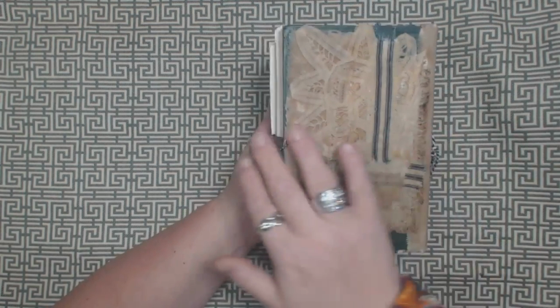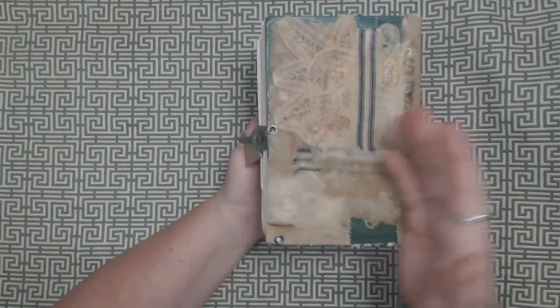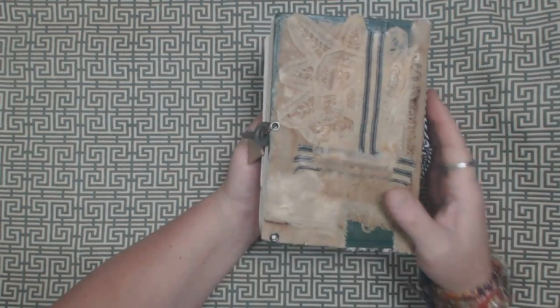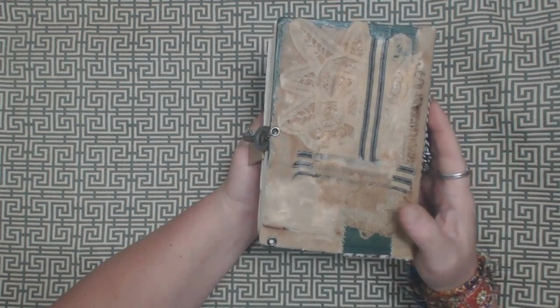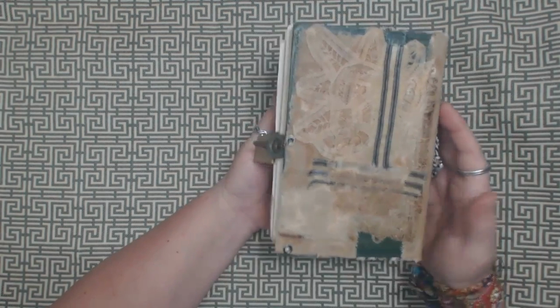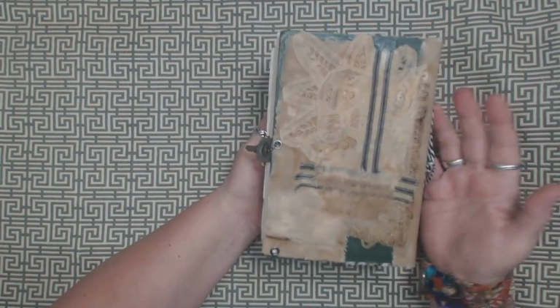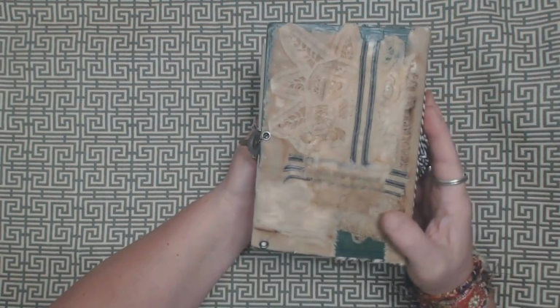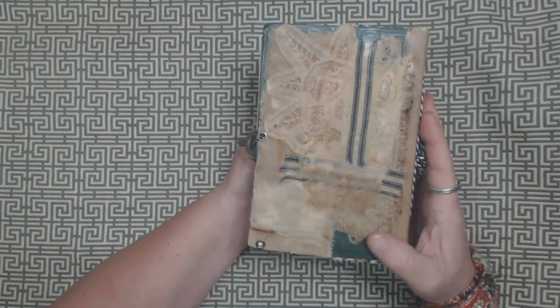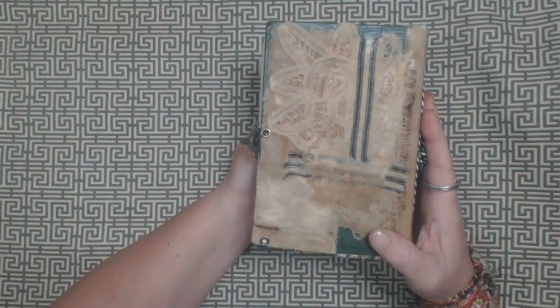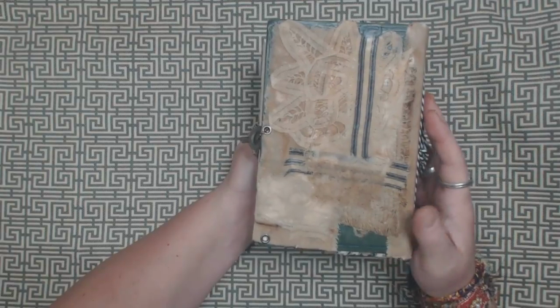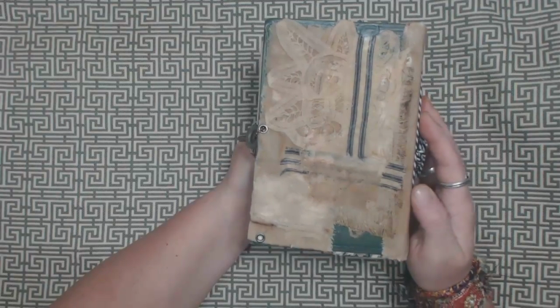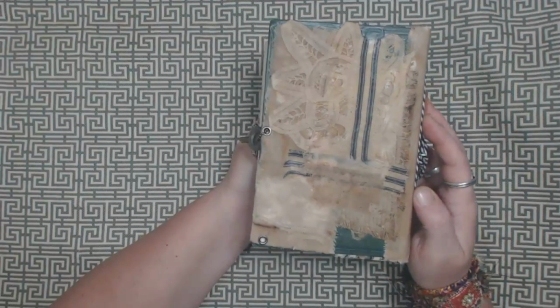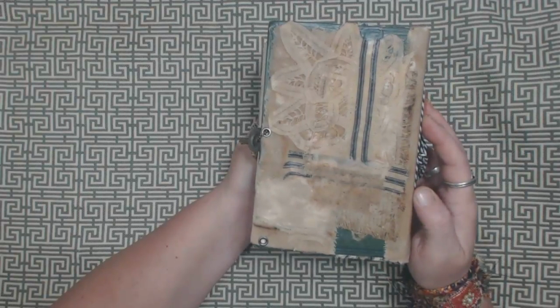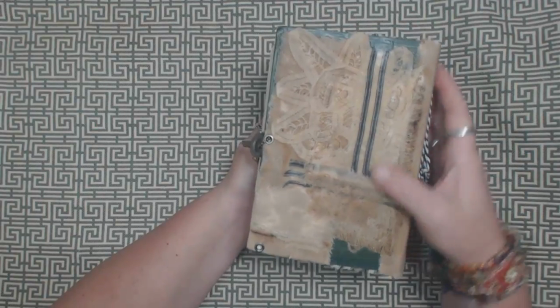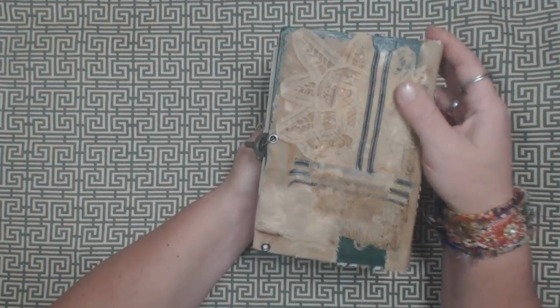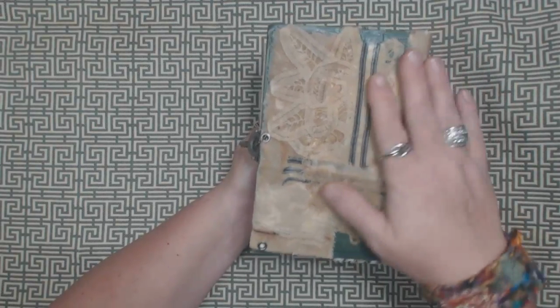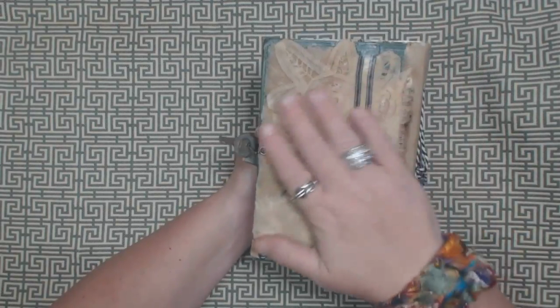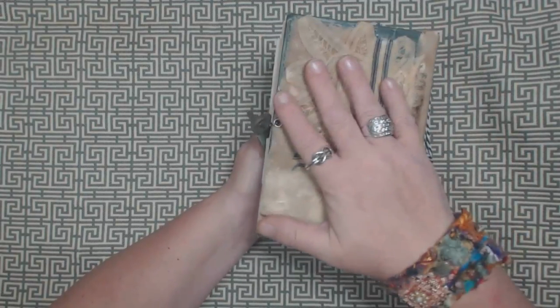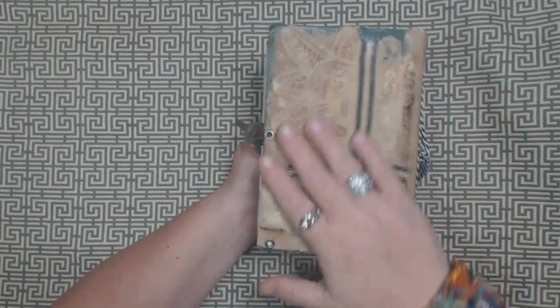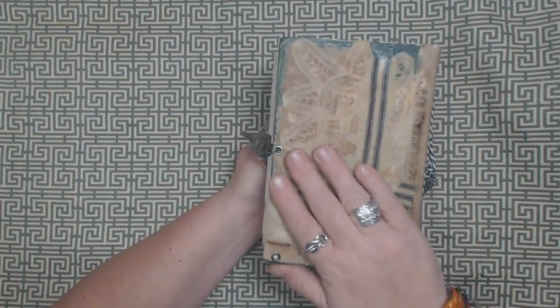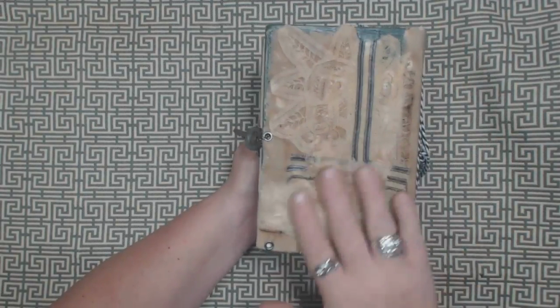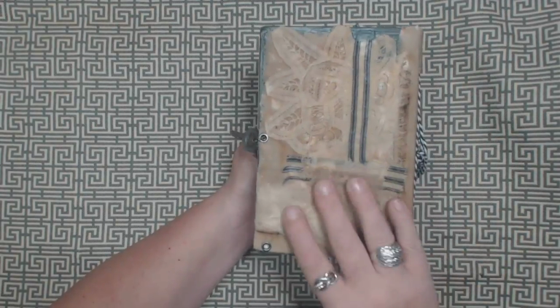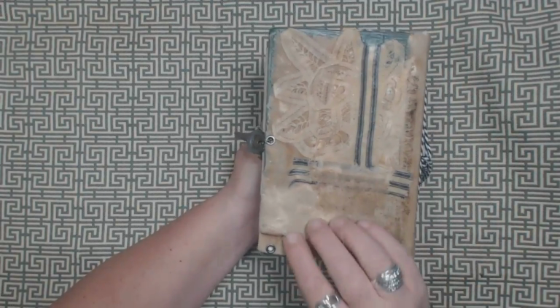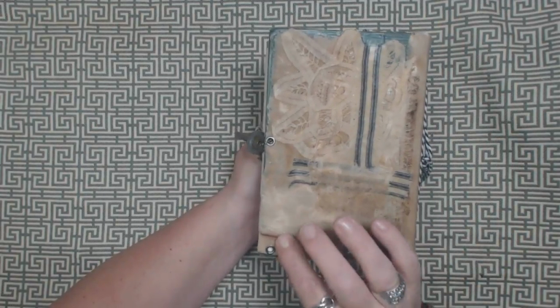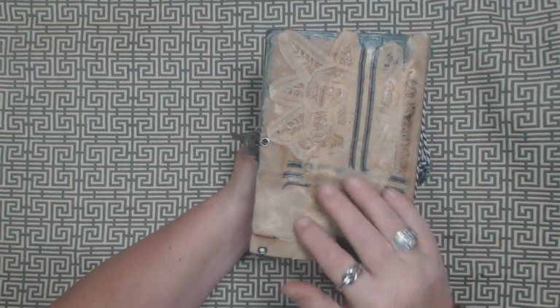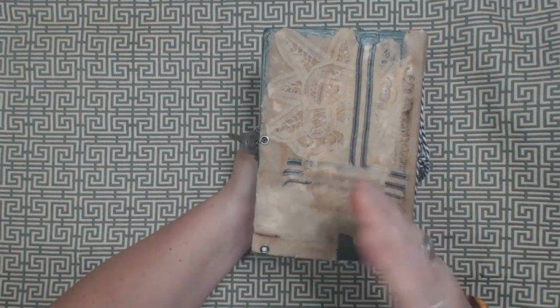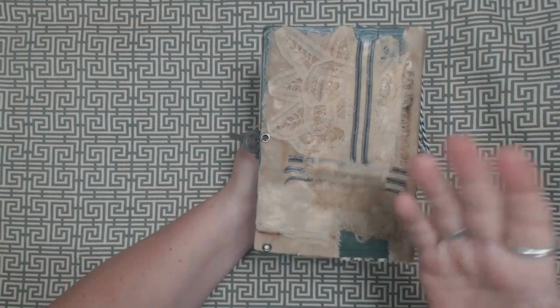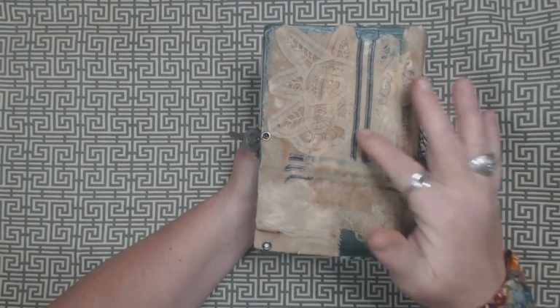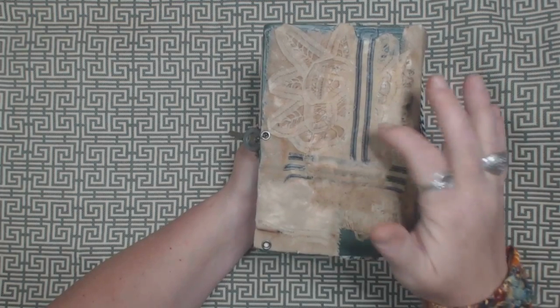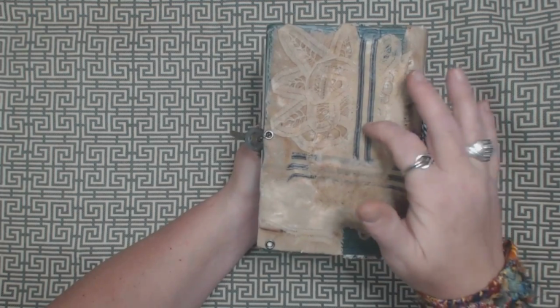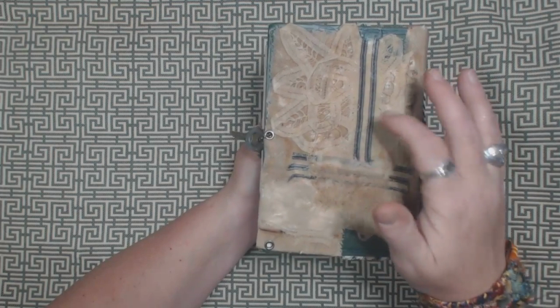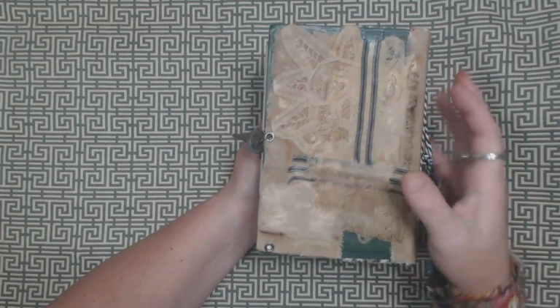It's wax, you know. So here's the back, but it's really sturdy guys, seriously. It's very durable.